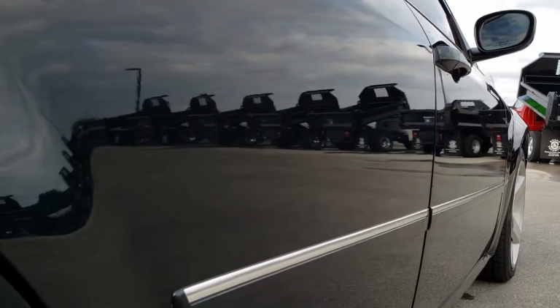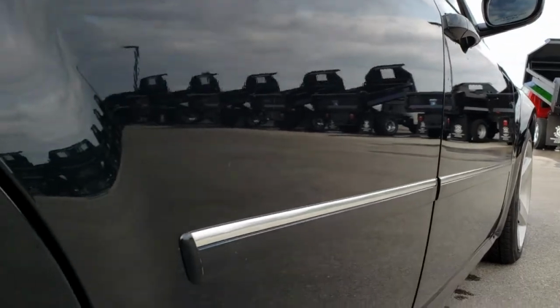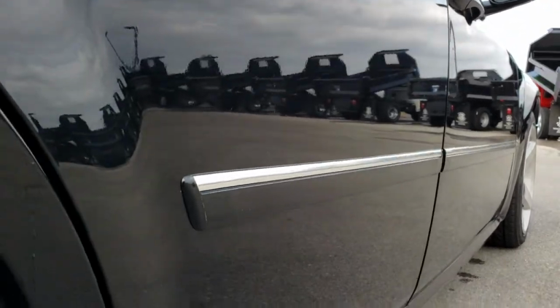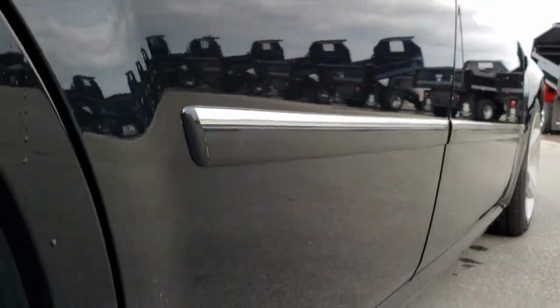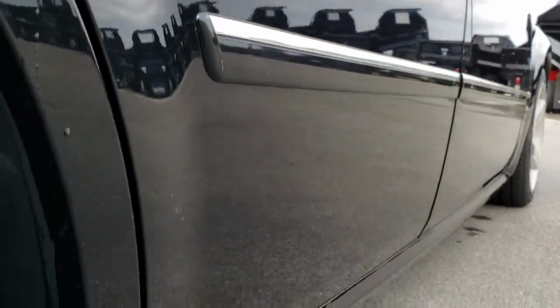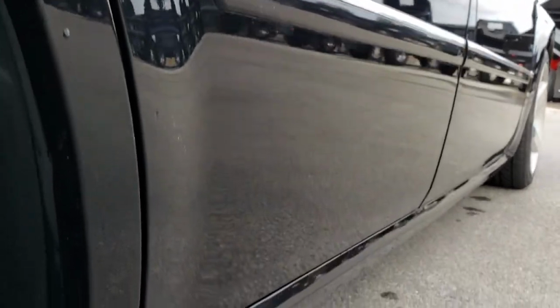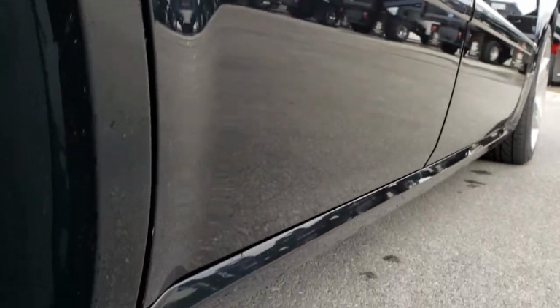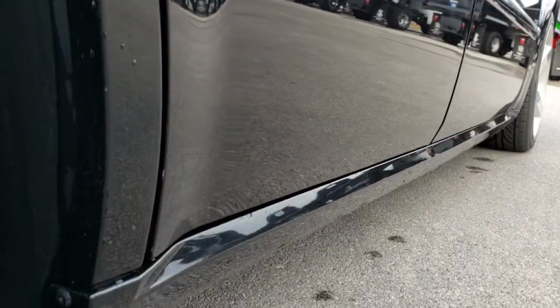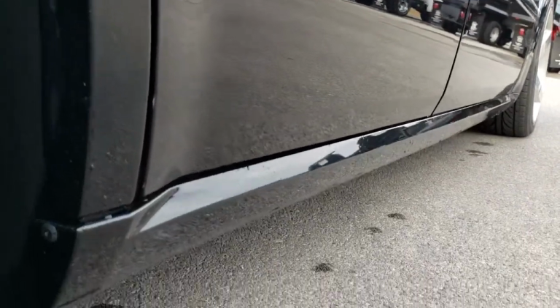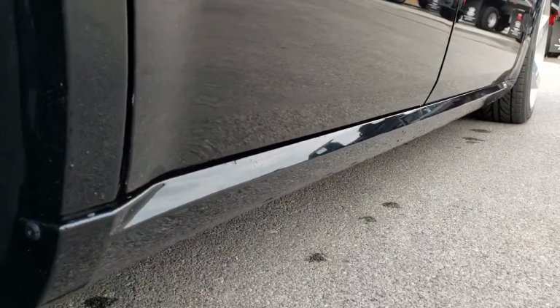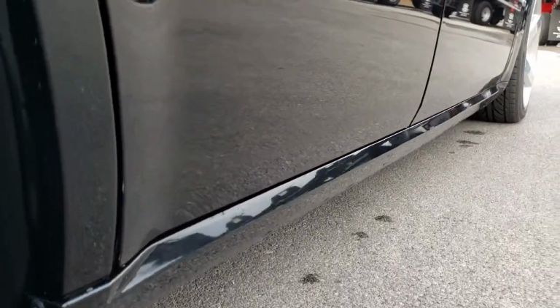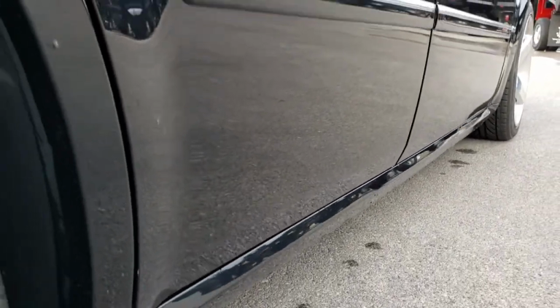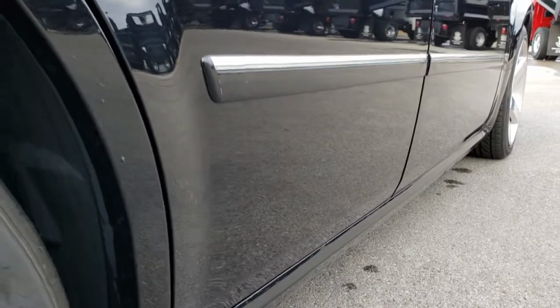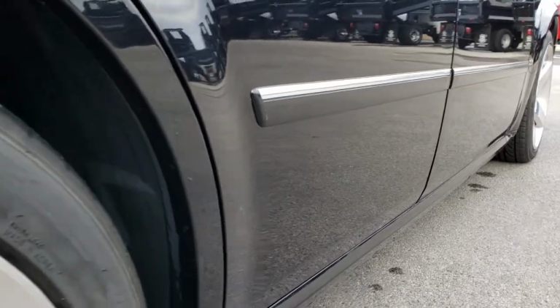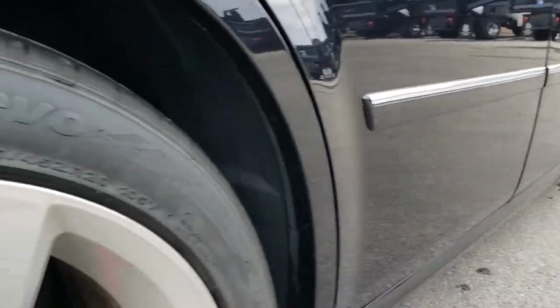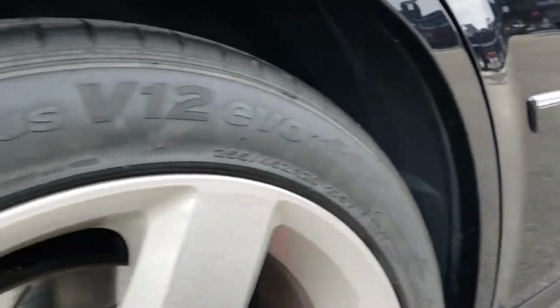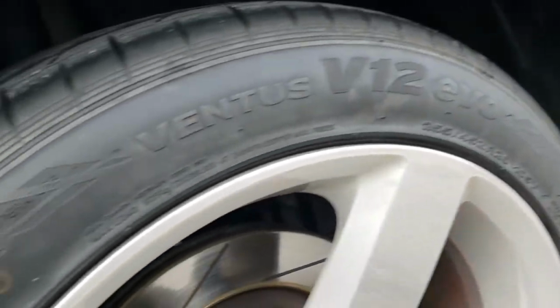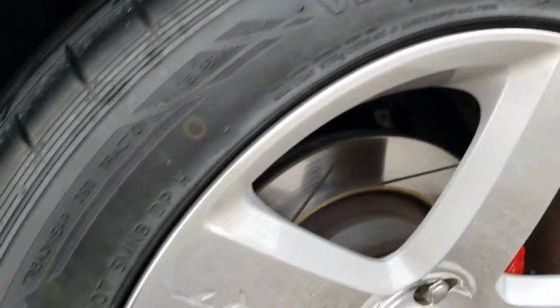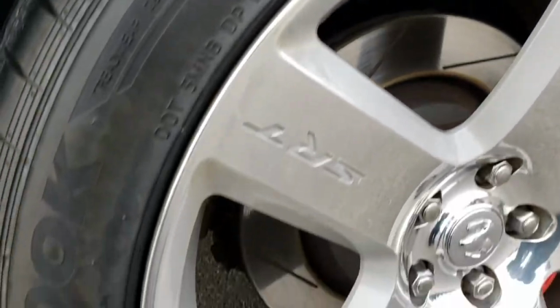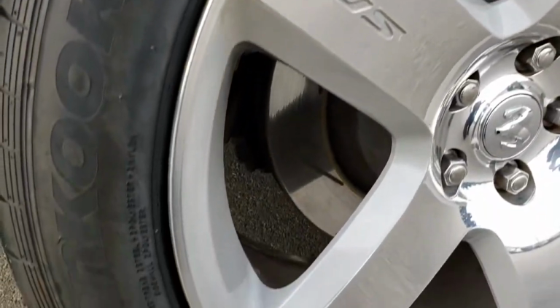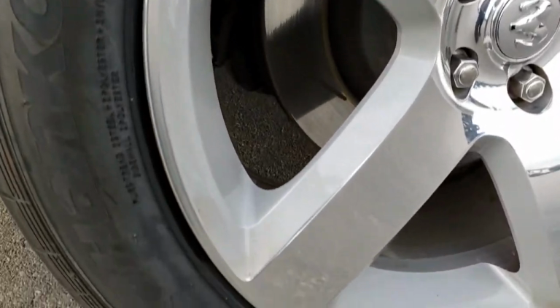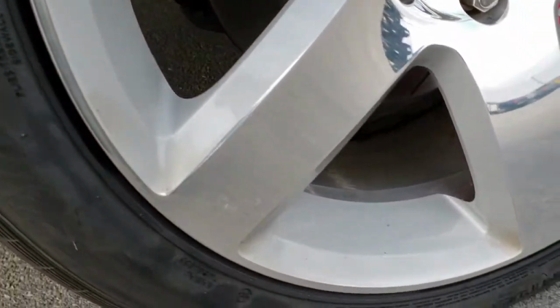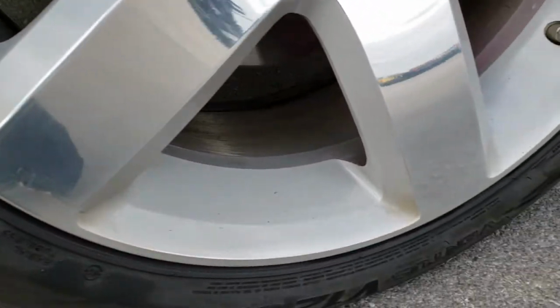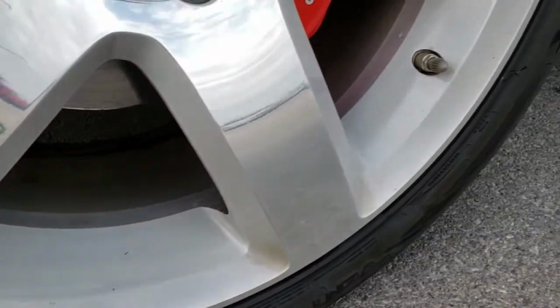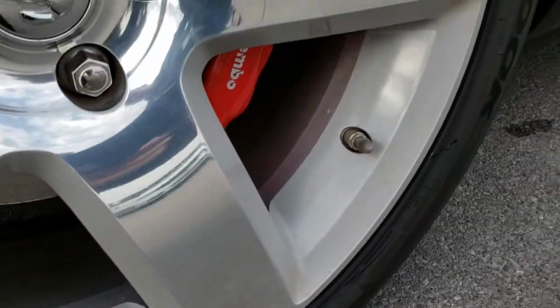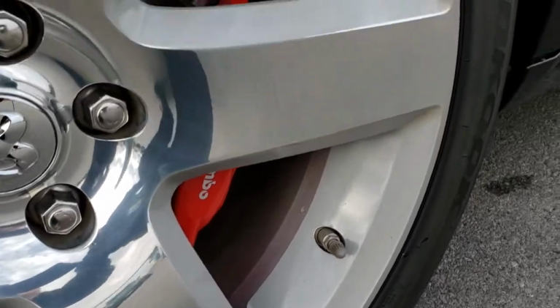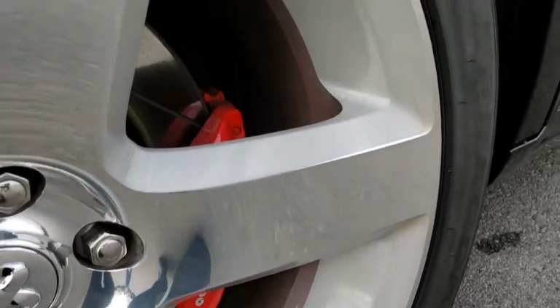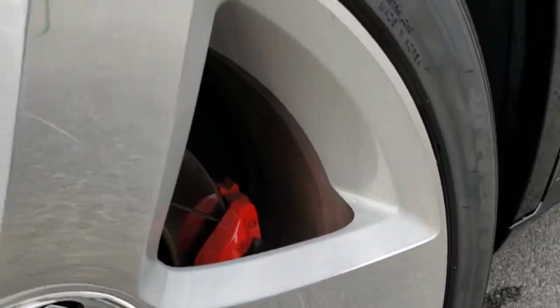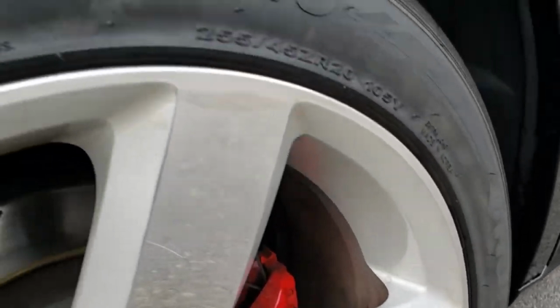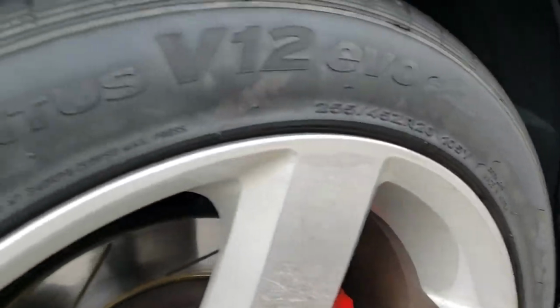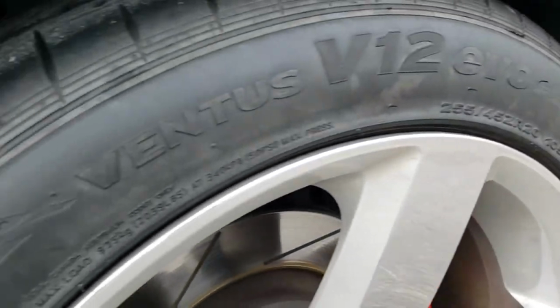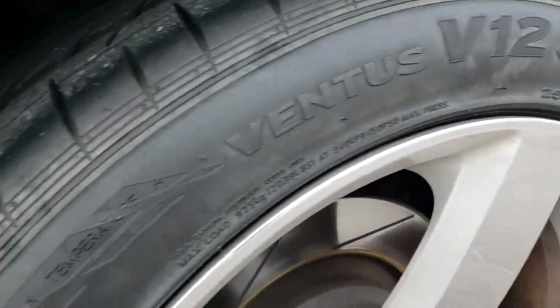Very, very clean down this side — I didn't see one single dent or ding. The back rim is in really nice condition as well, no major scuffs or scrapes.